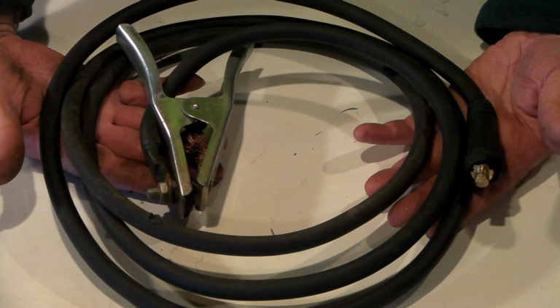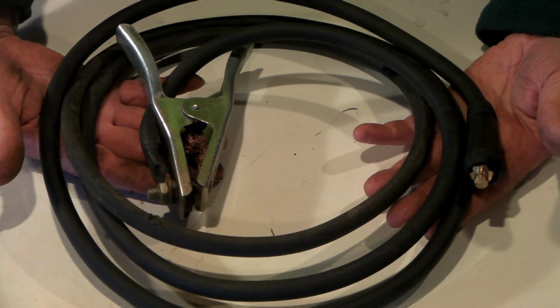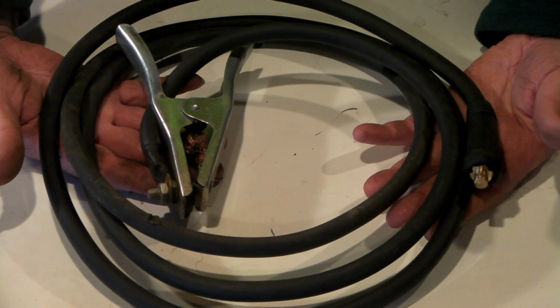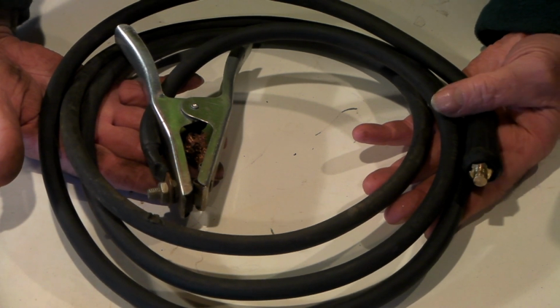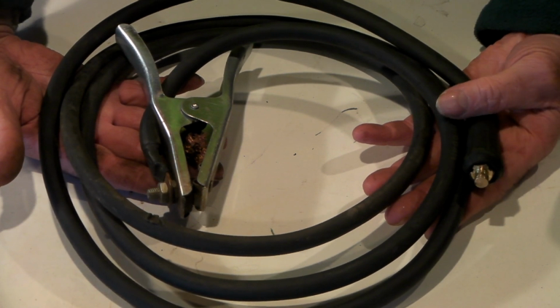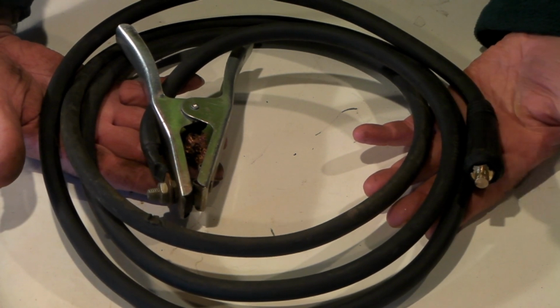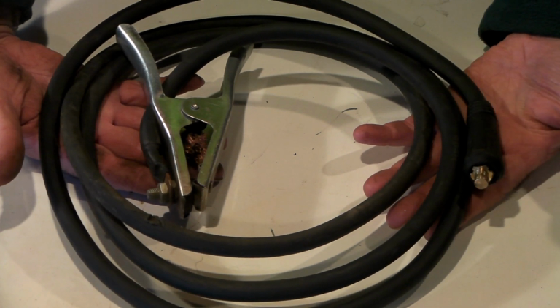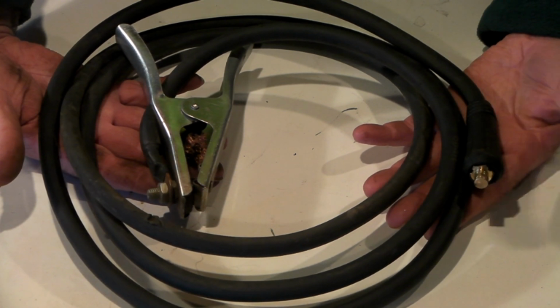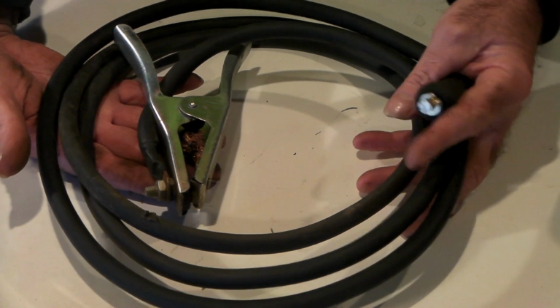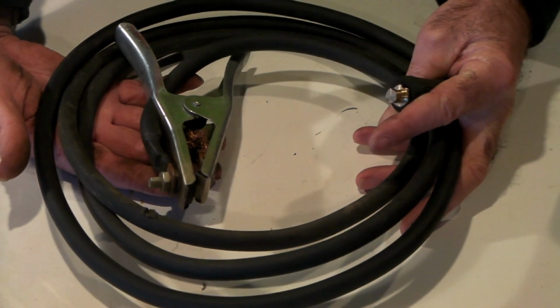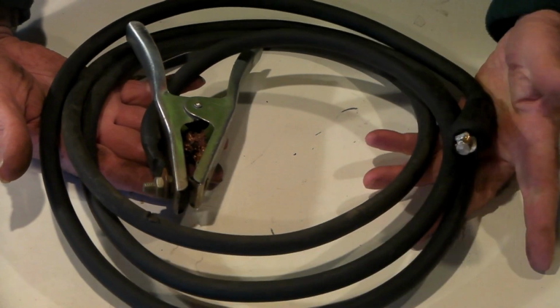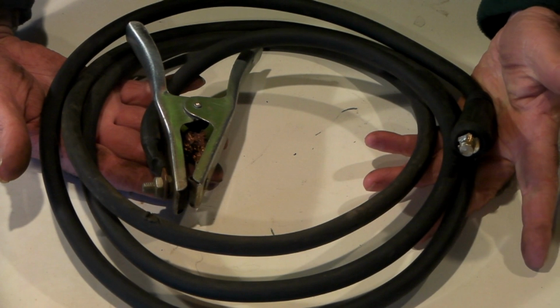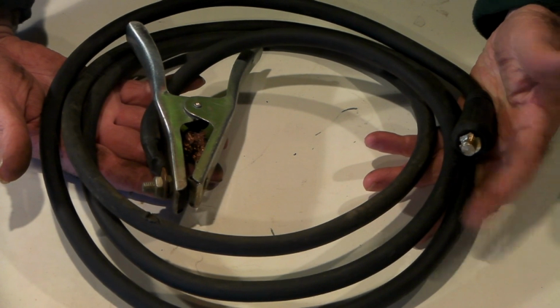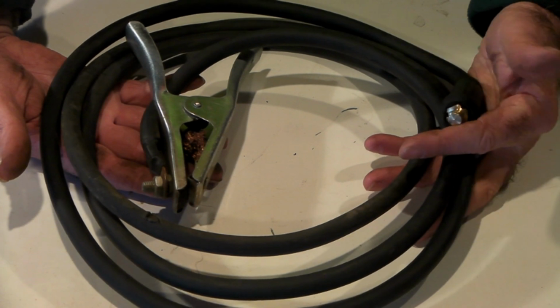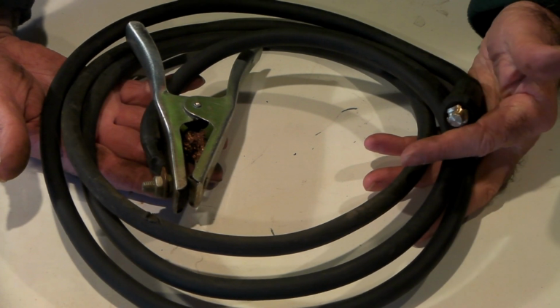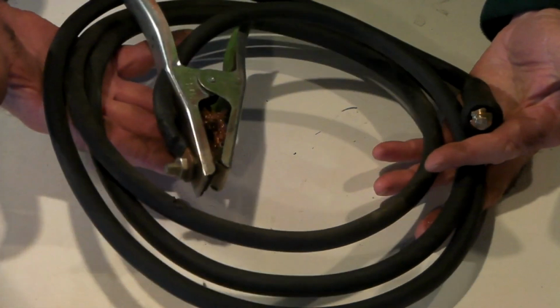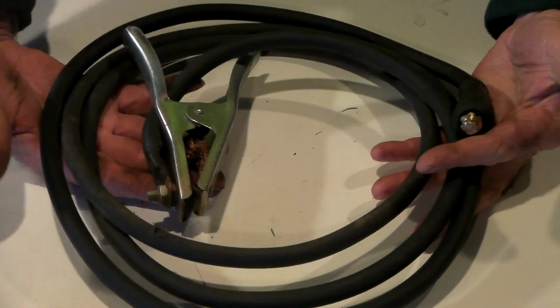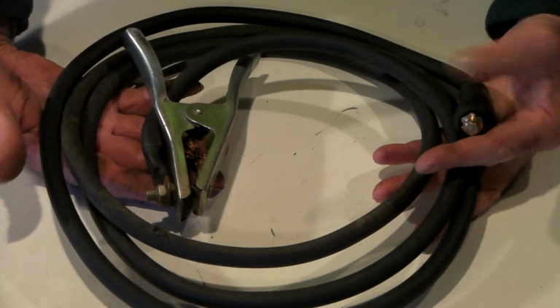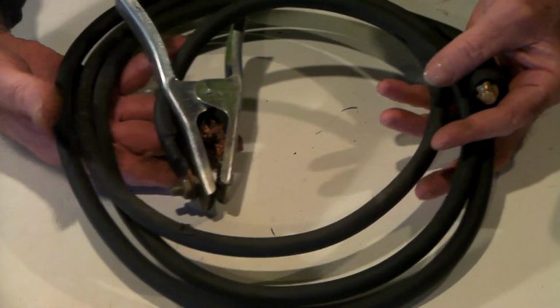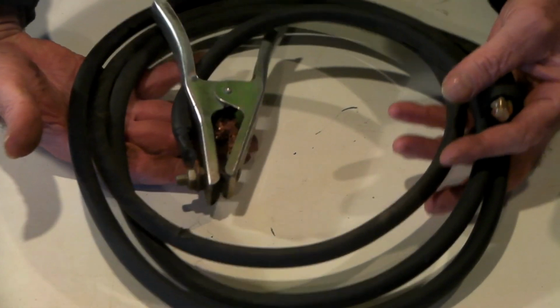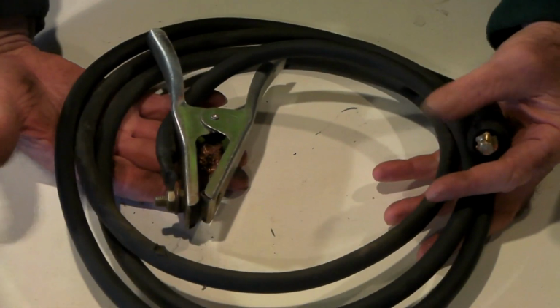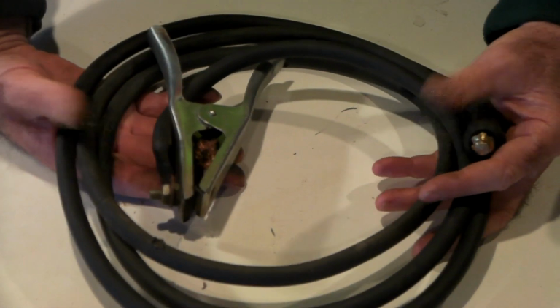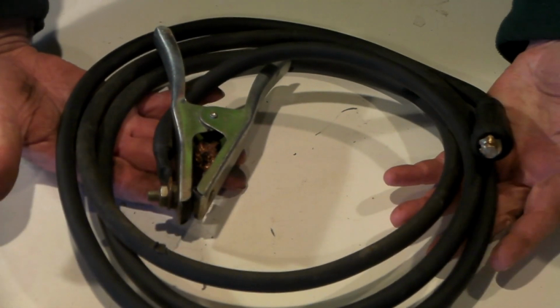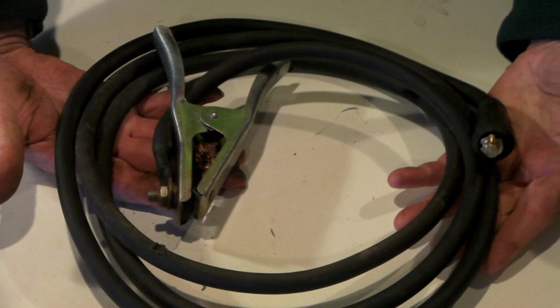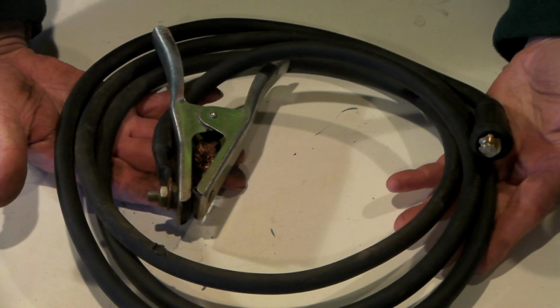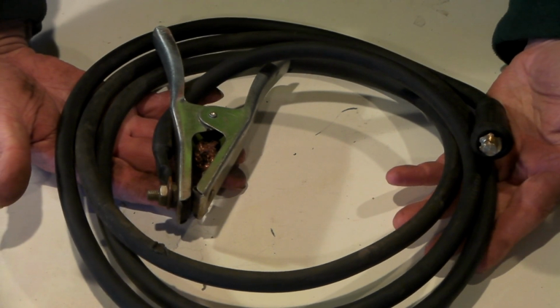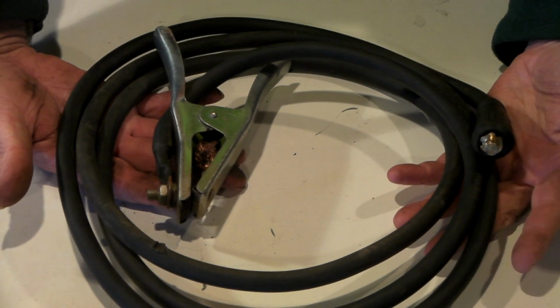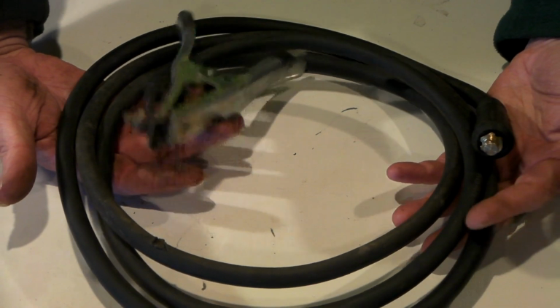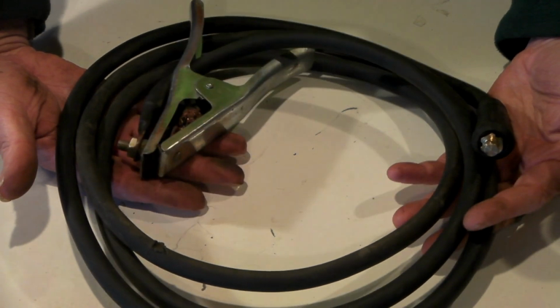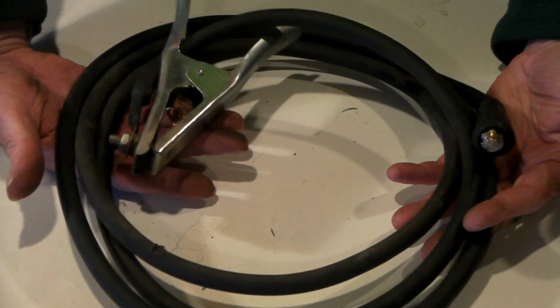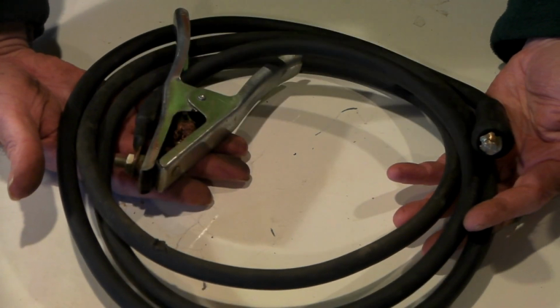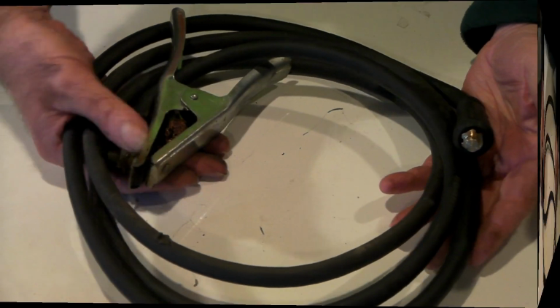So I just extend these leads, and you can use the extension you make to plug into any other lead as well — you don't have to make a separate extension for each one. I'll do a quick video and show you how to do that.